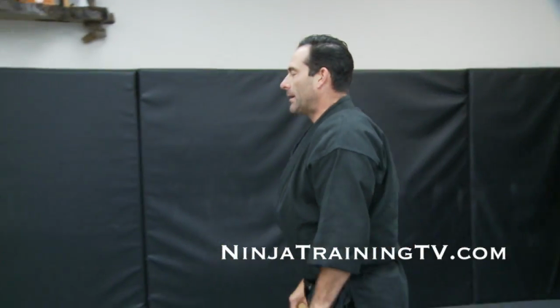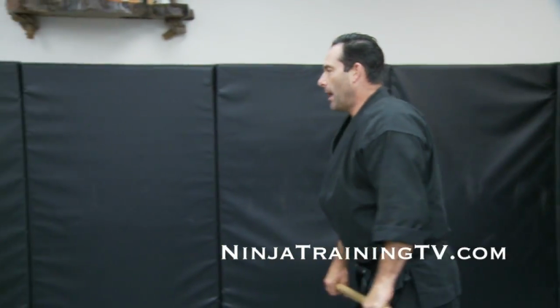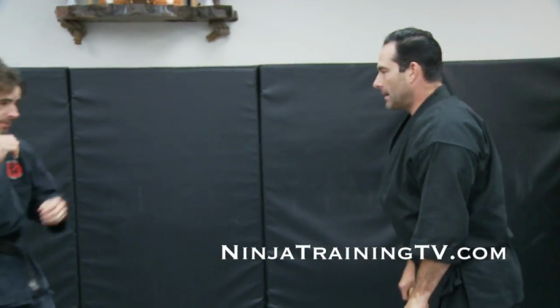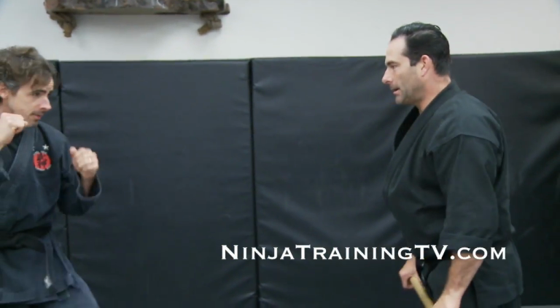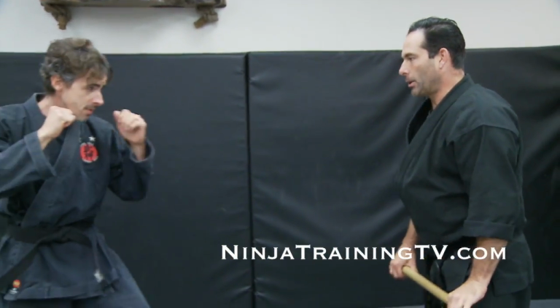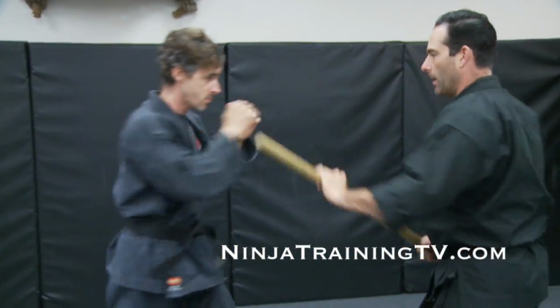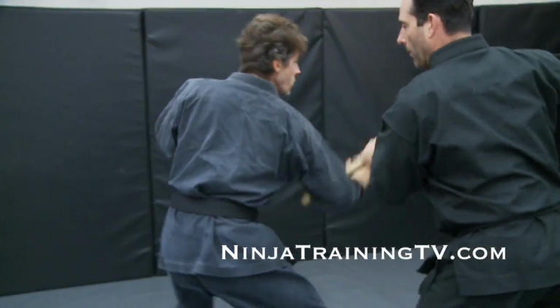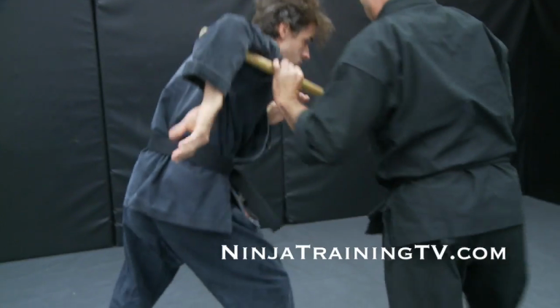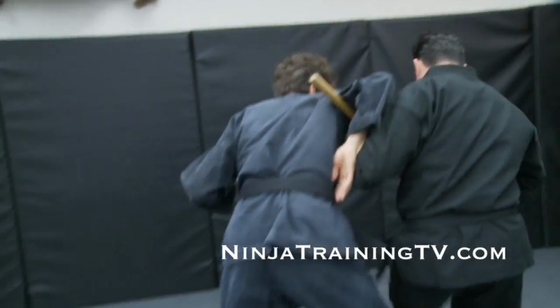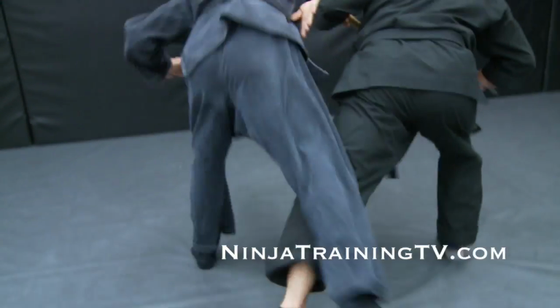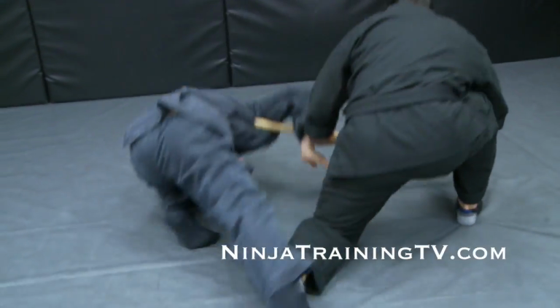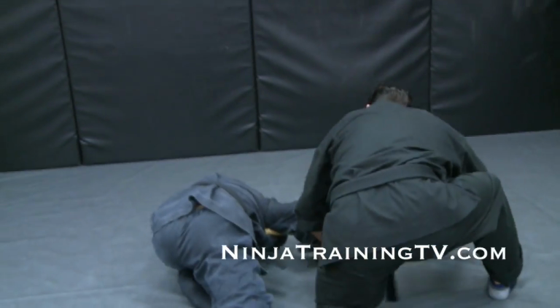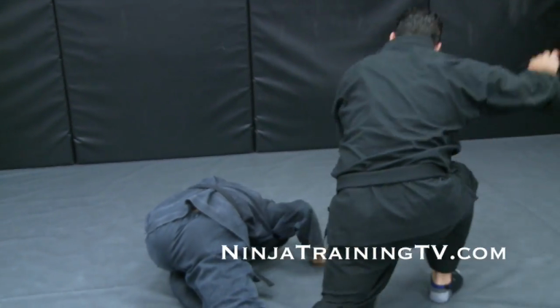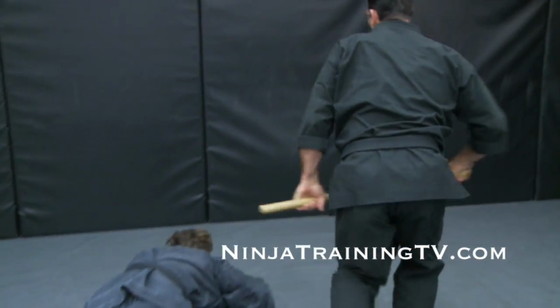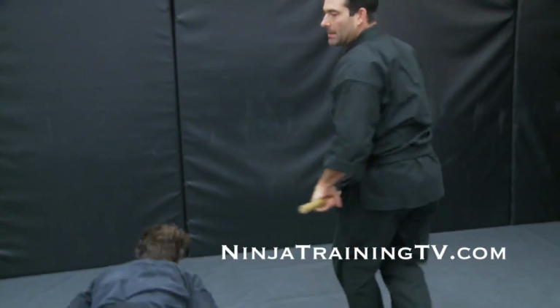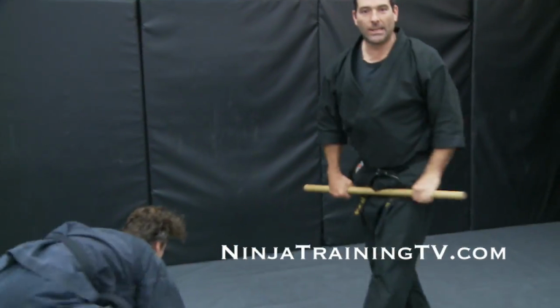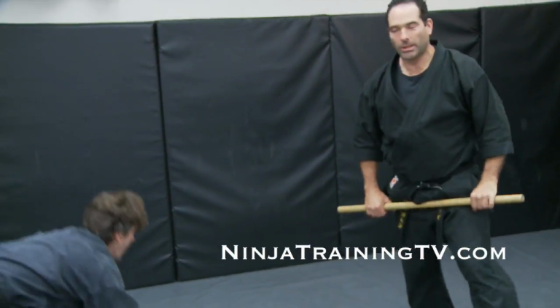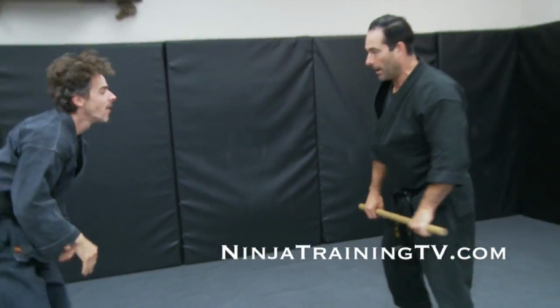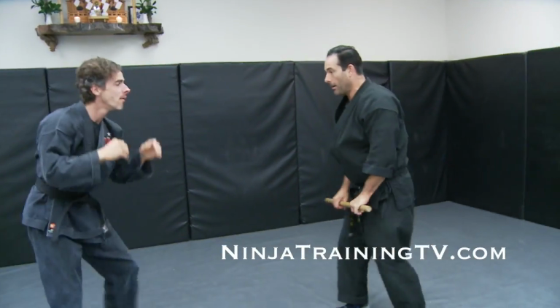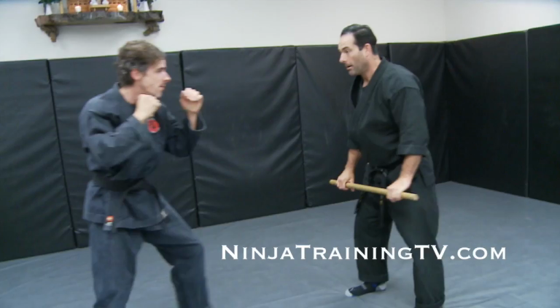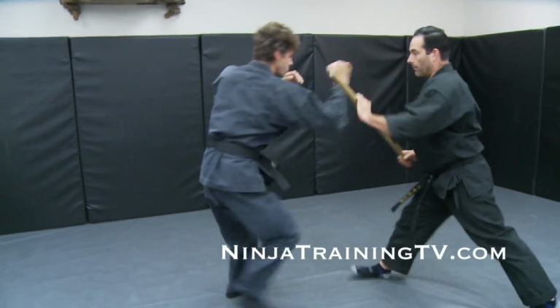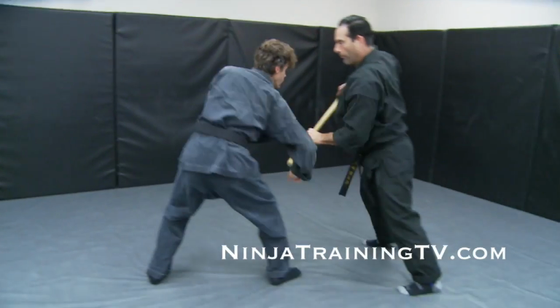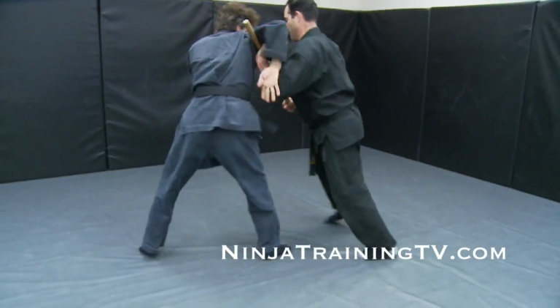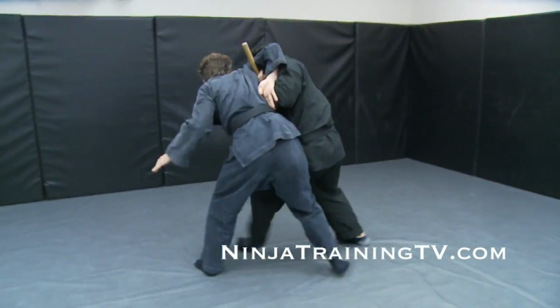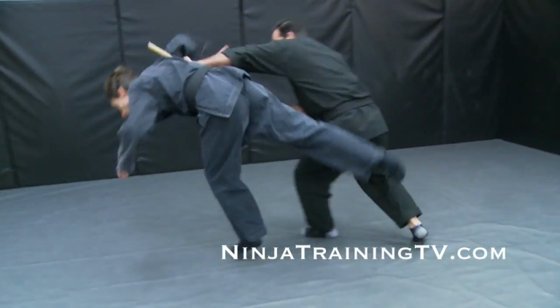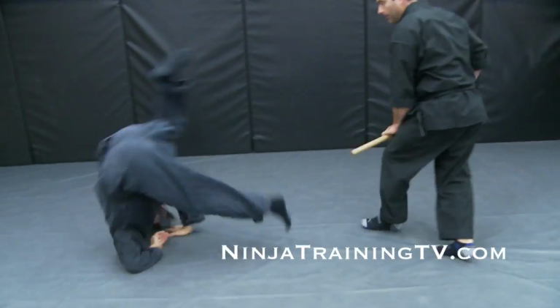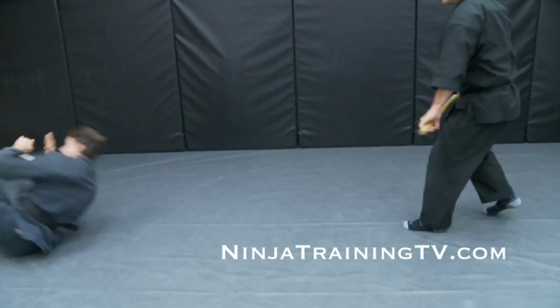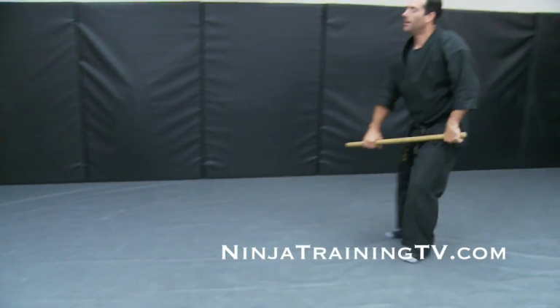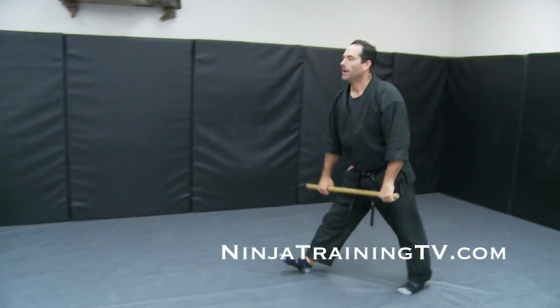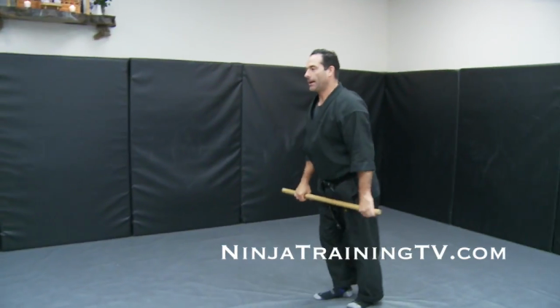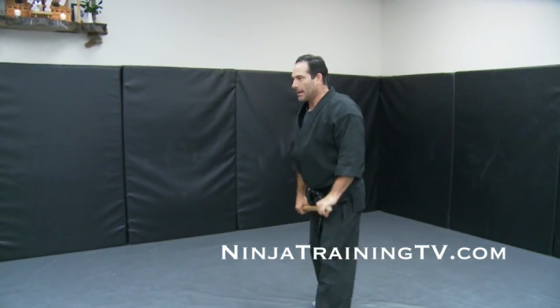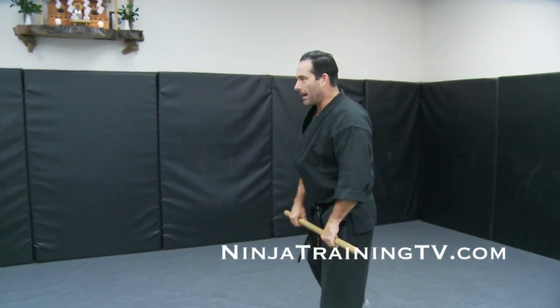So let's do Gunseki Atoshi. Gunseki Oshi. And Gunseki Nage.